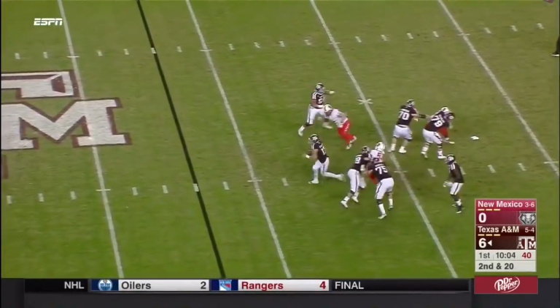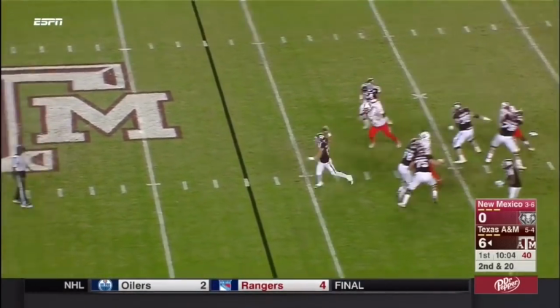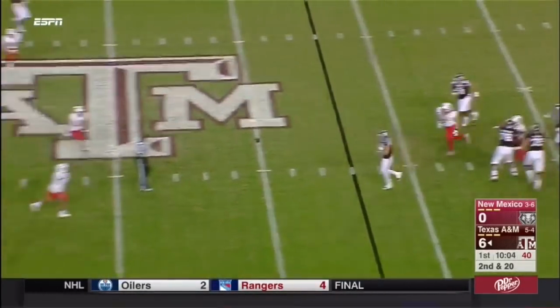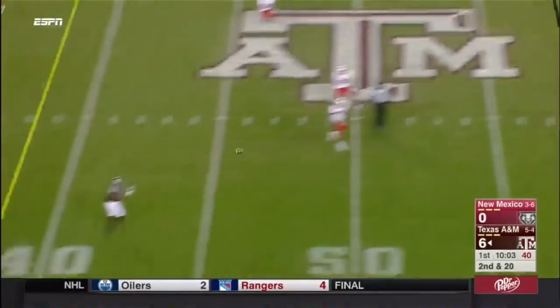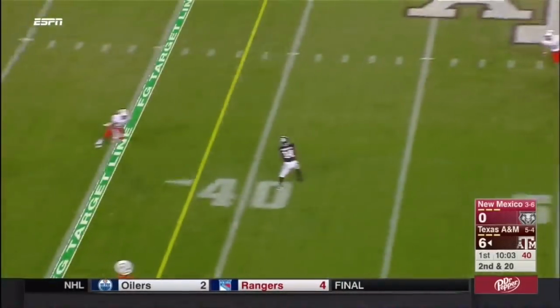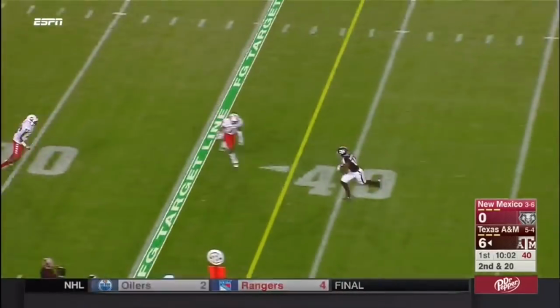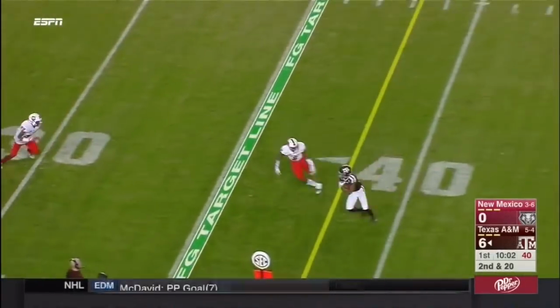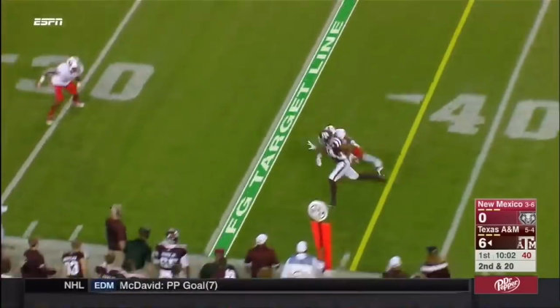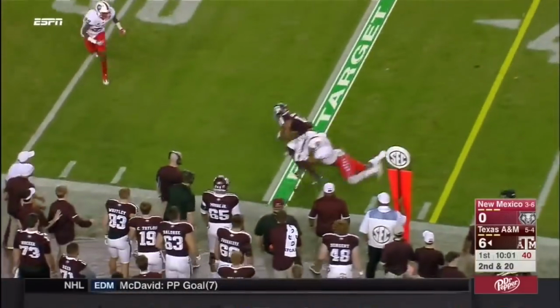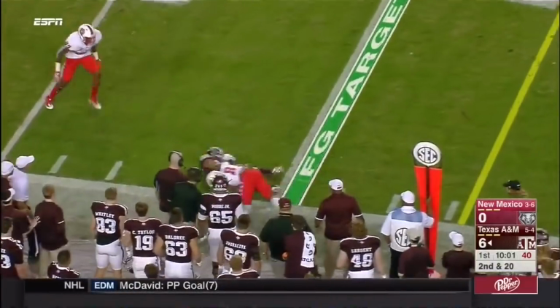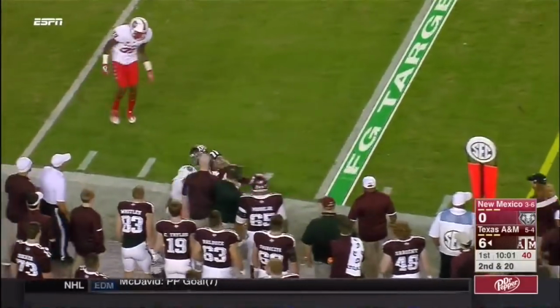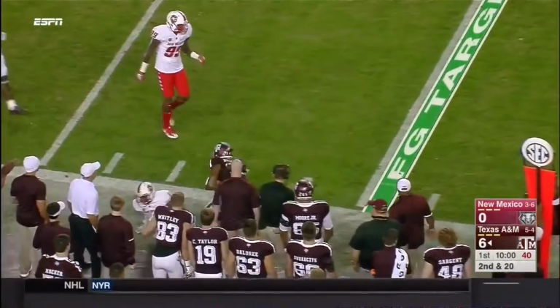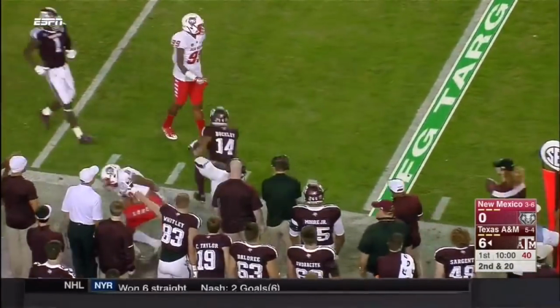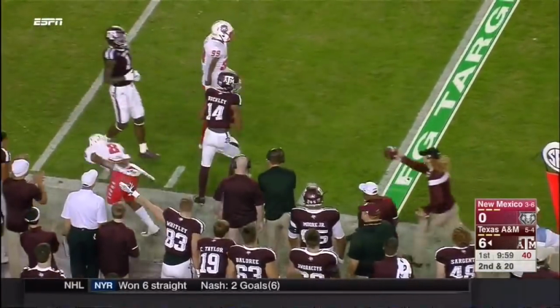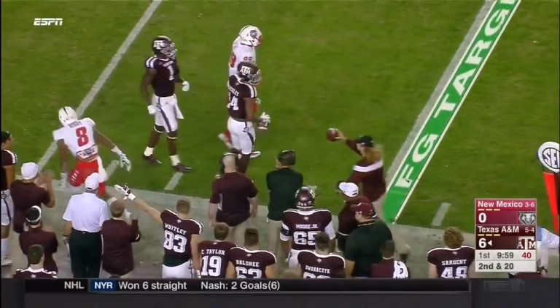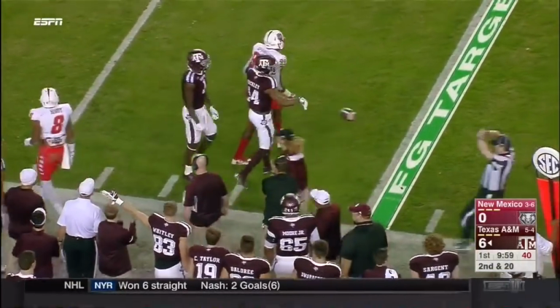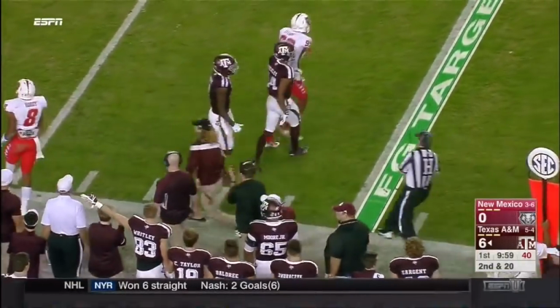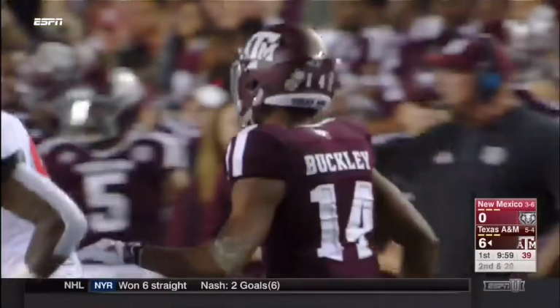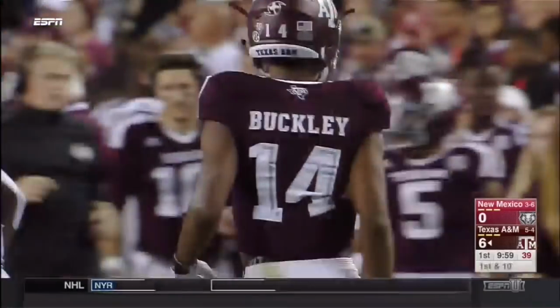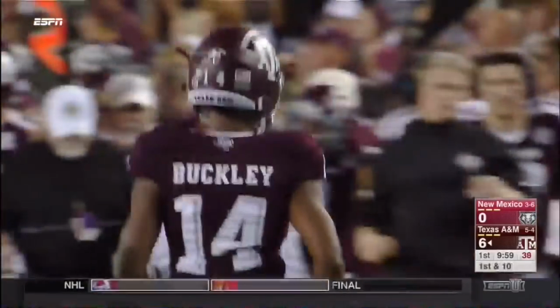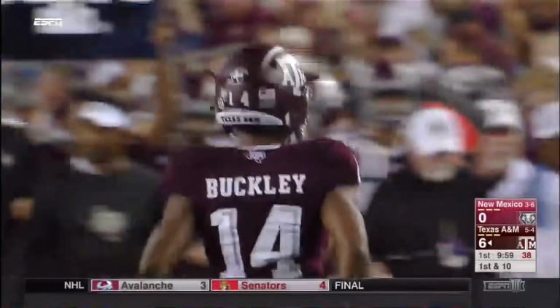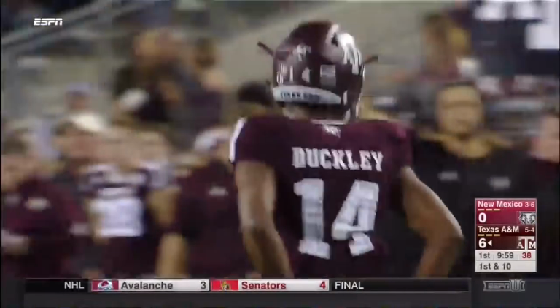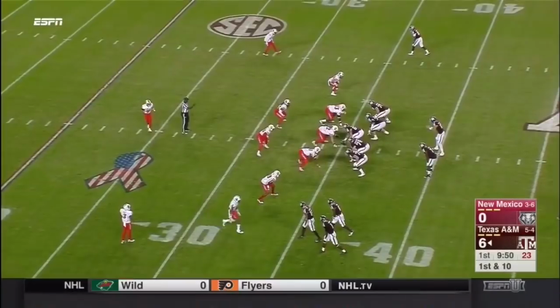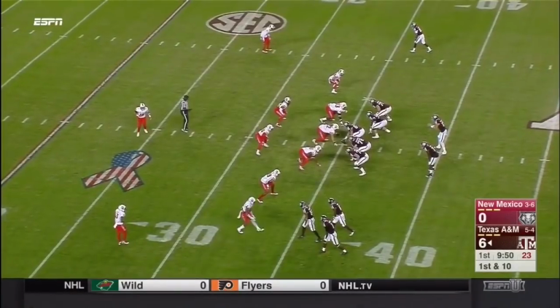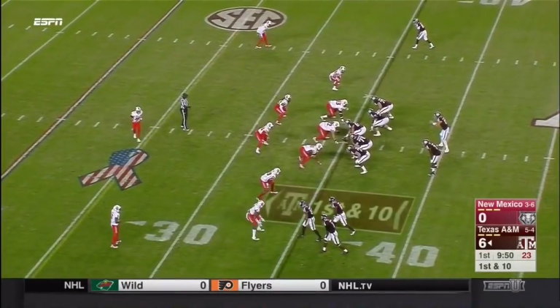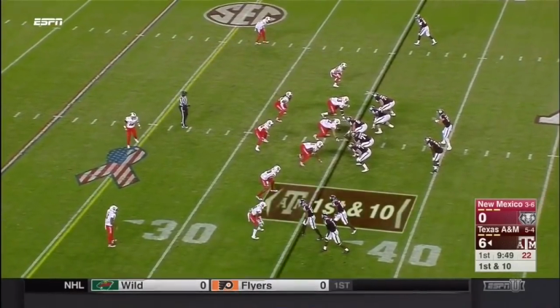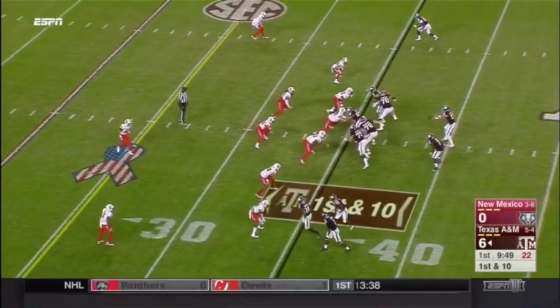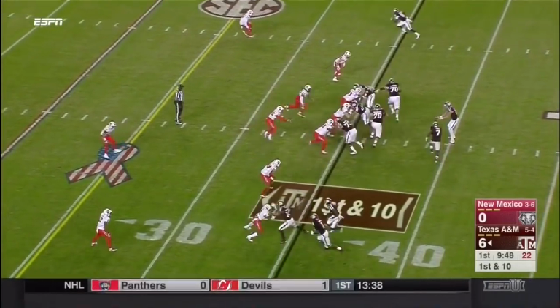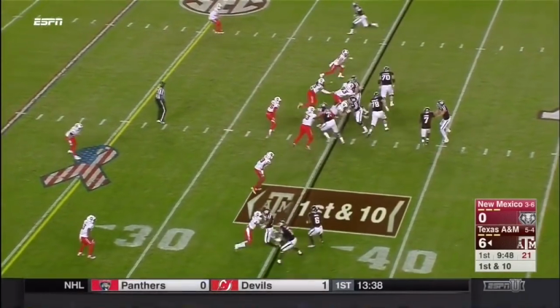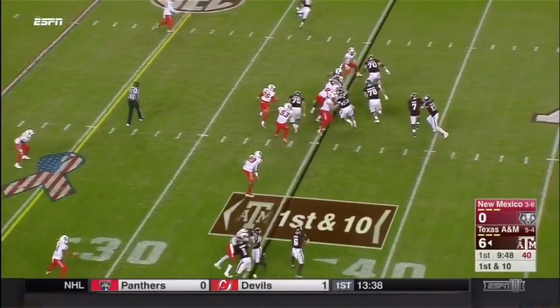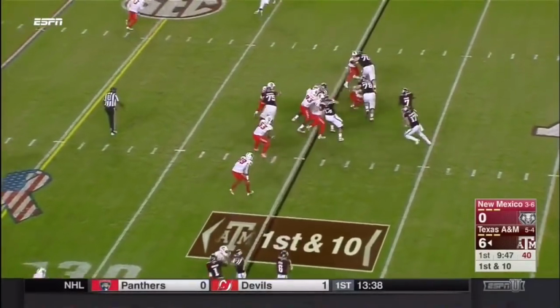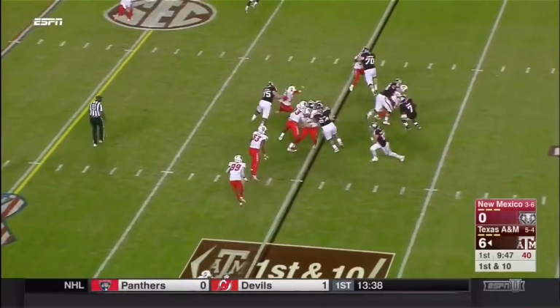Starkle feeling some pressure, steps up, flips it downfield. This is going to be a first down for Cameron Buckley. Within this offense, he's keeping his eyes downfield and making plays so far.